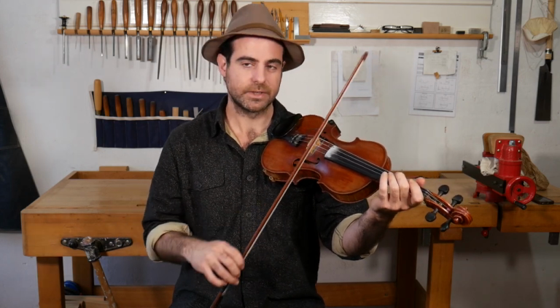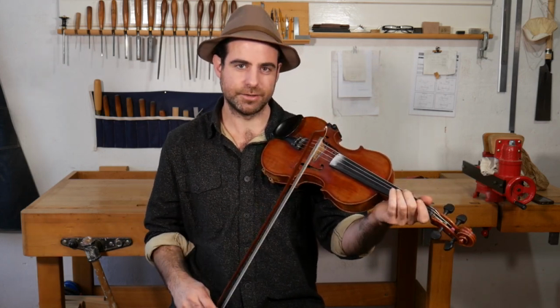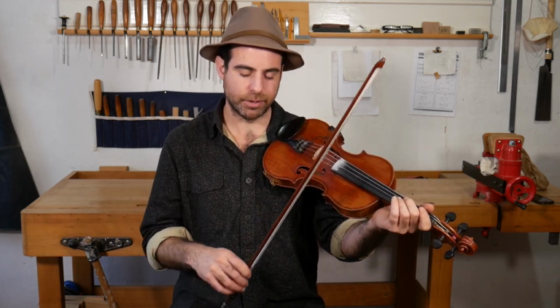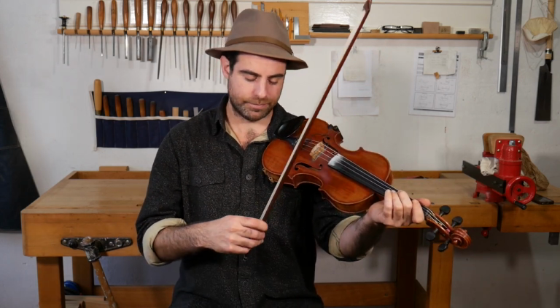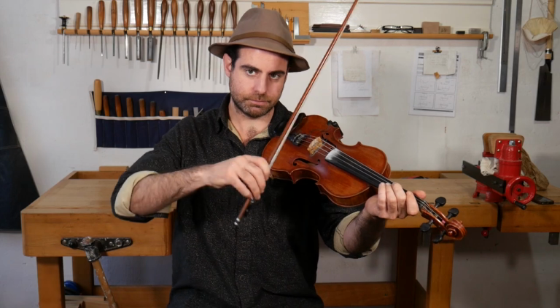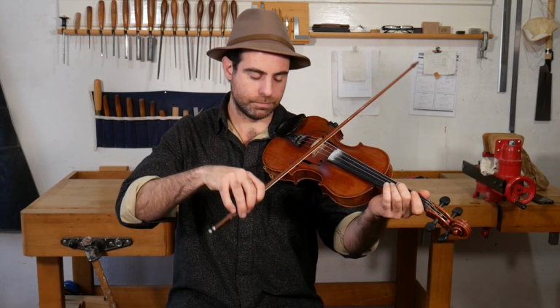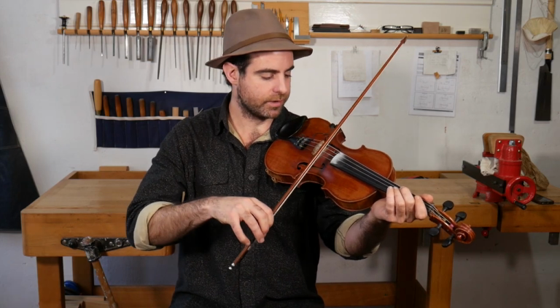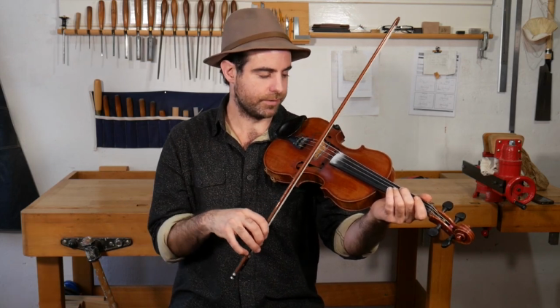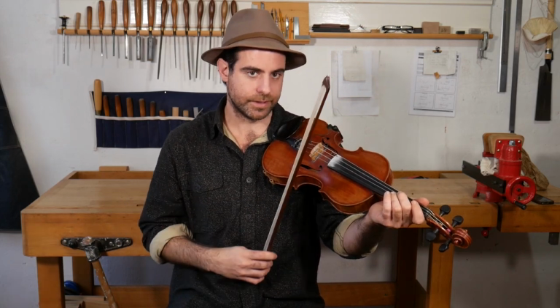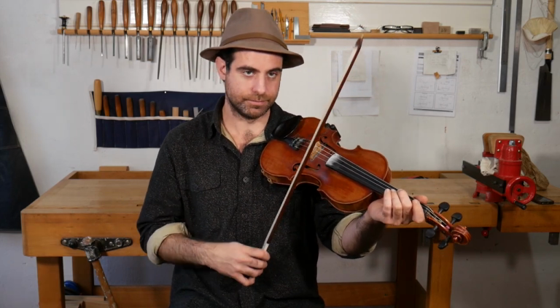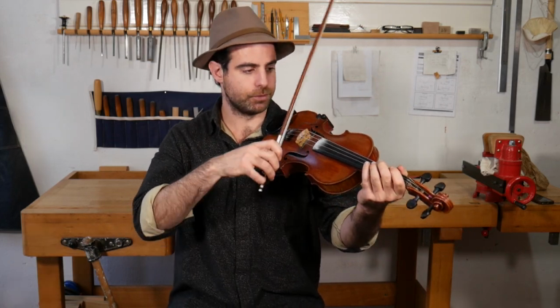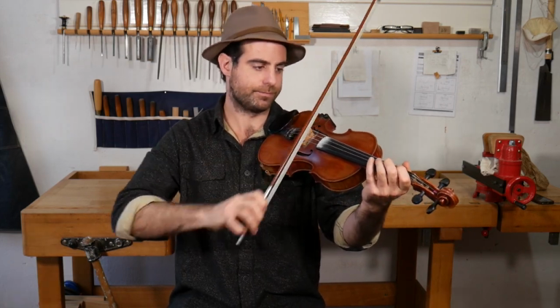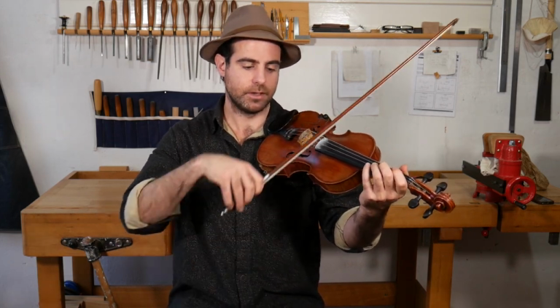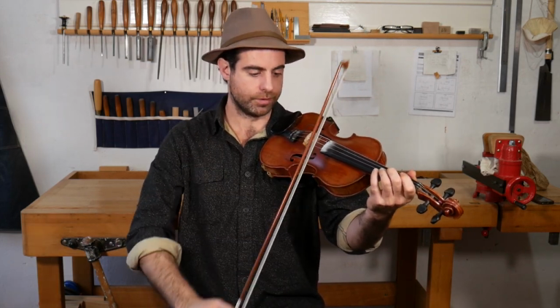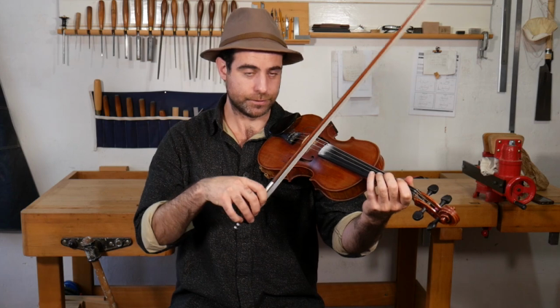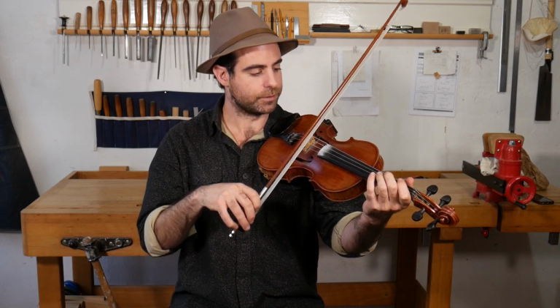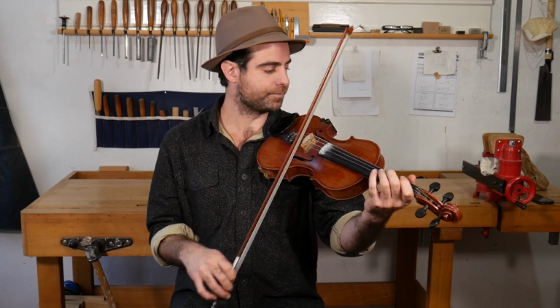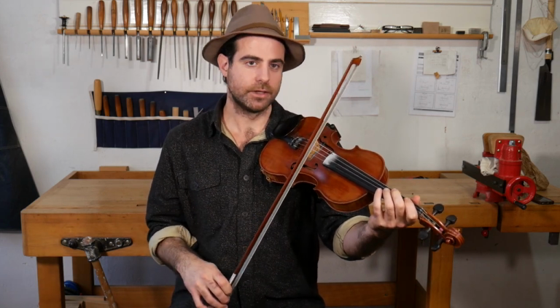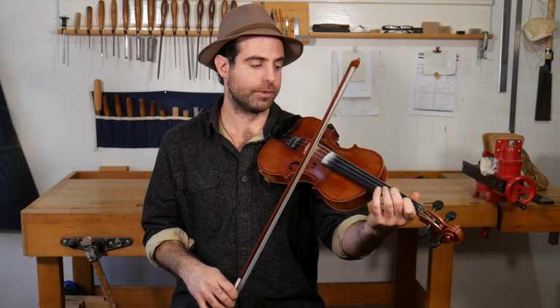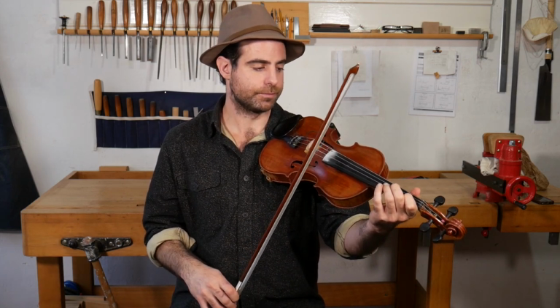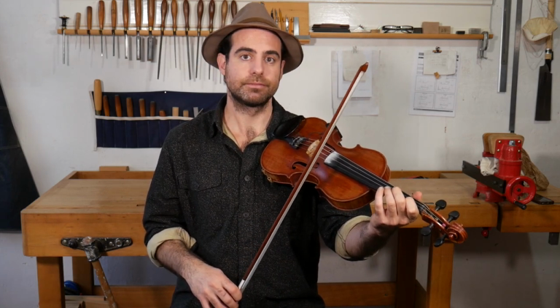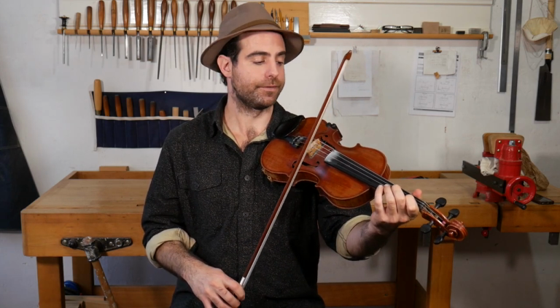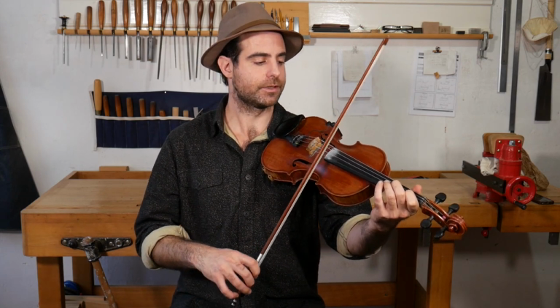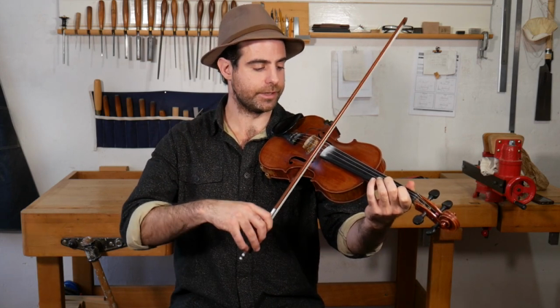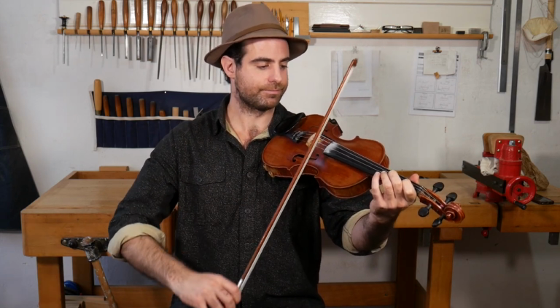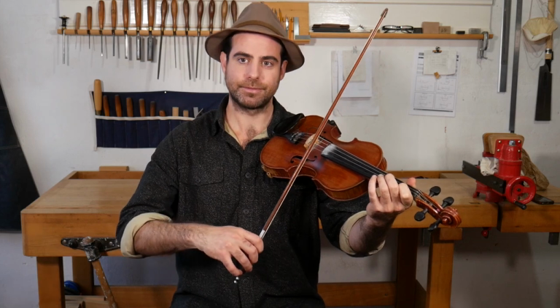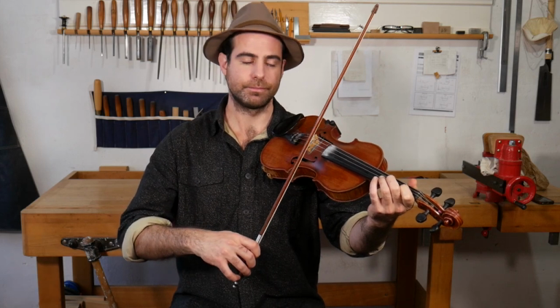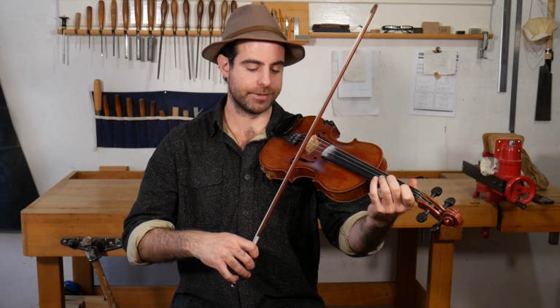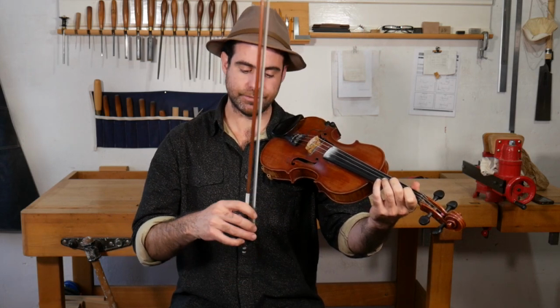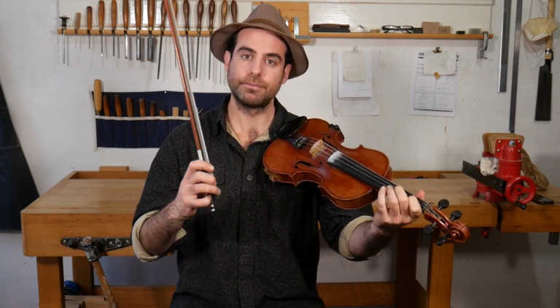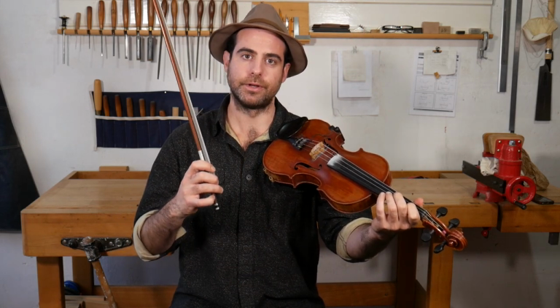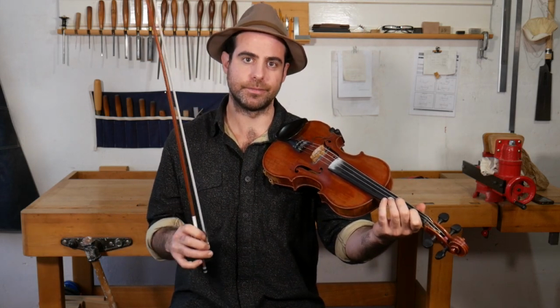I tend to use that kind of bowing more if I'm doing circle bowing and similar things. If I'm doing more Nashville shuffle or clean playing, then I will put the whole hand on the bow.